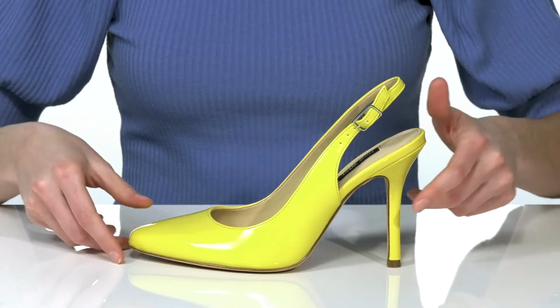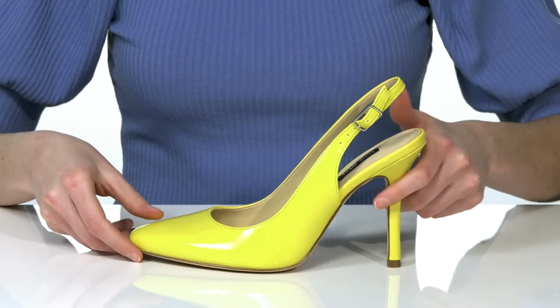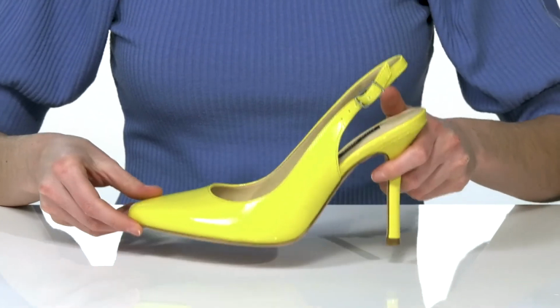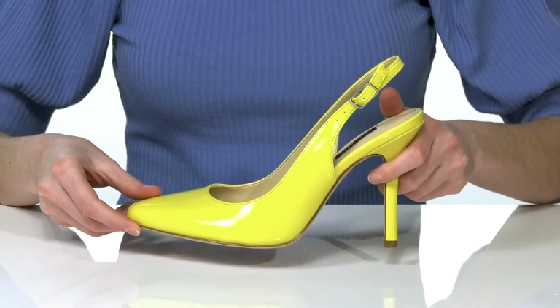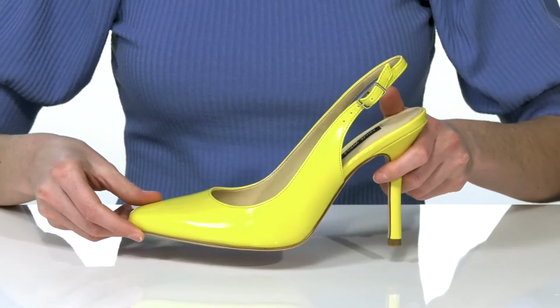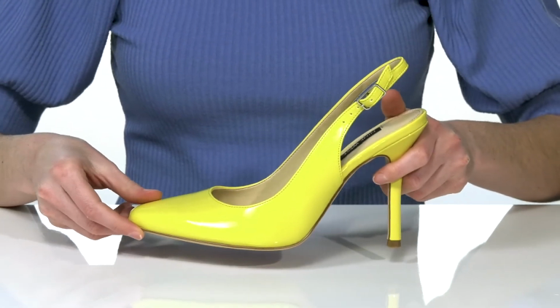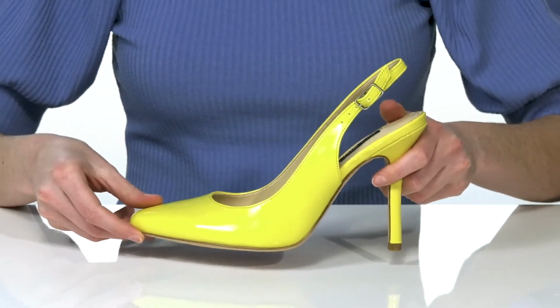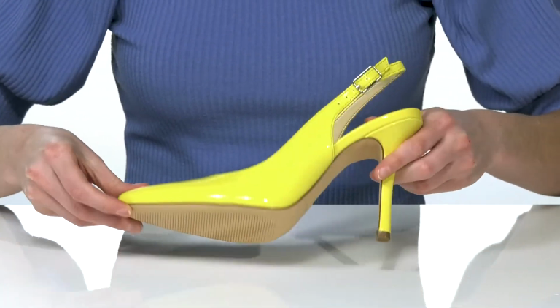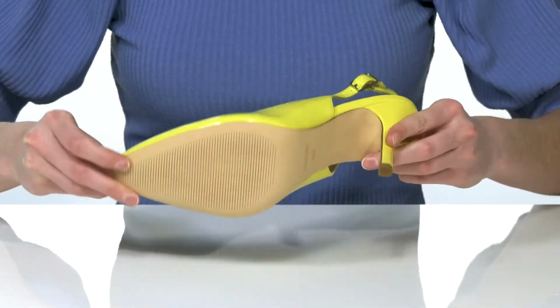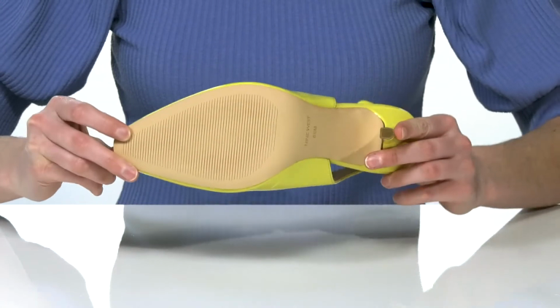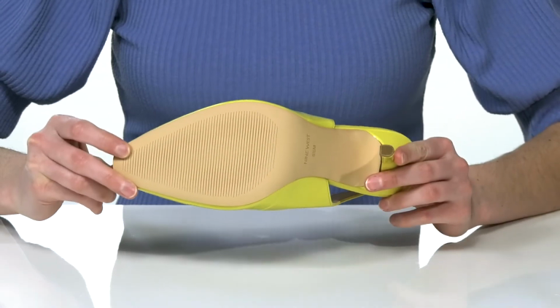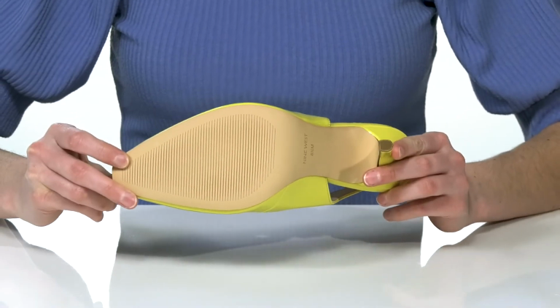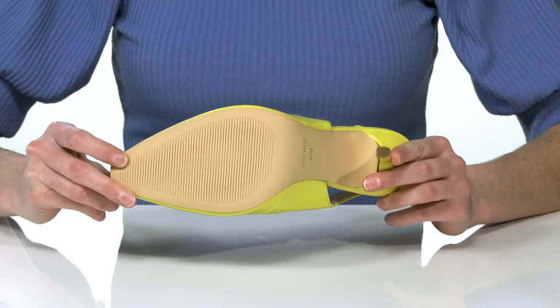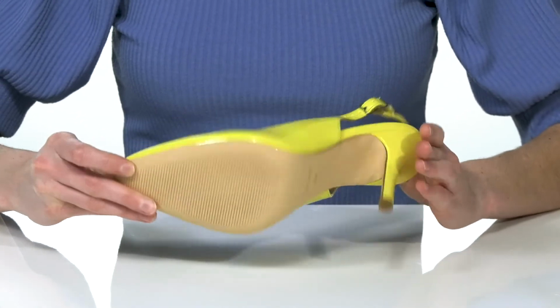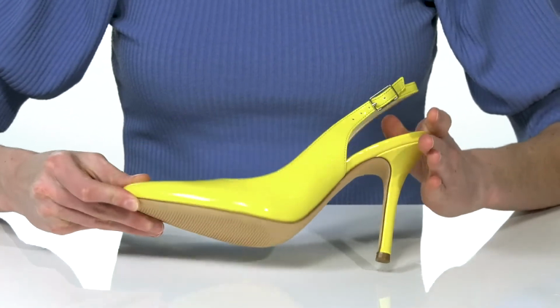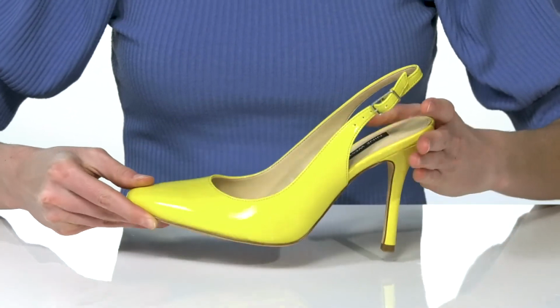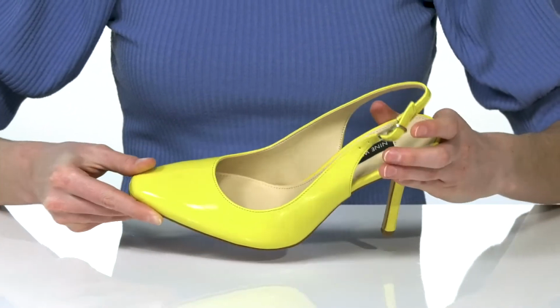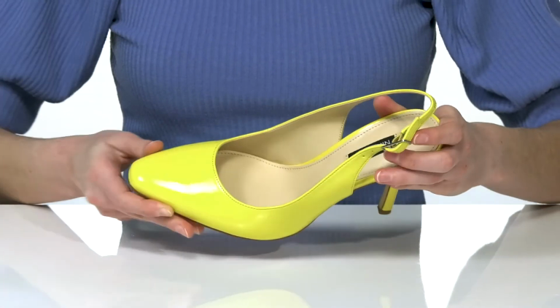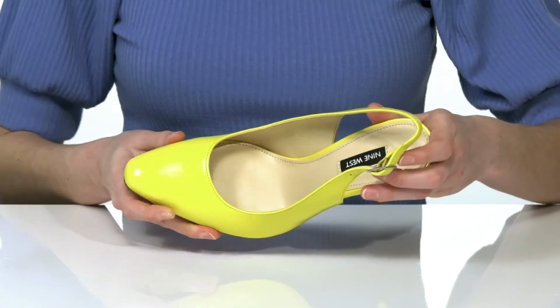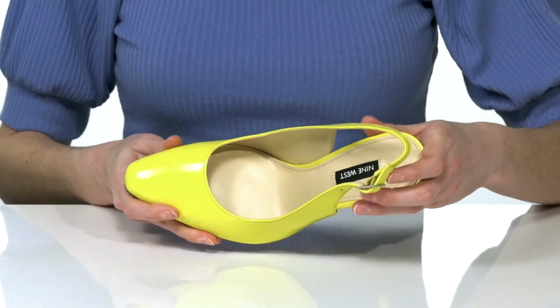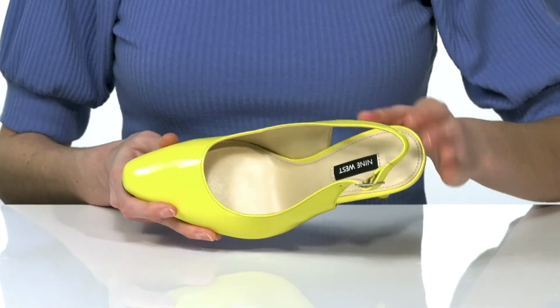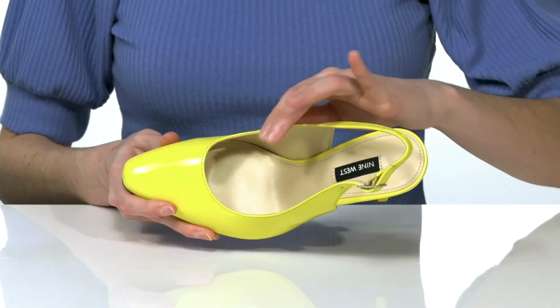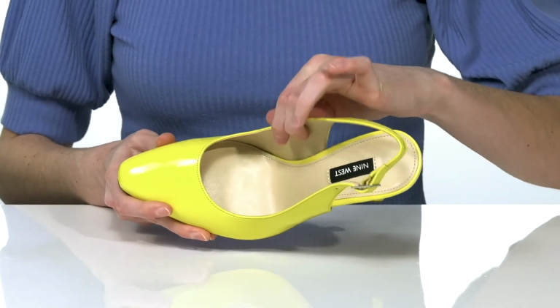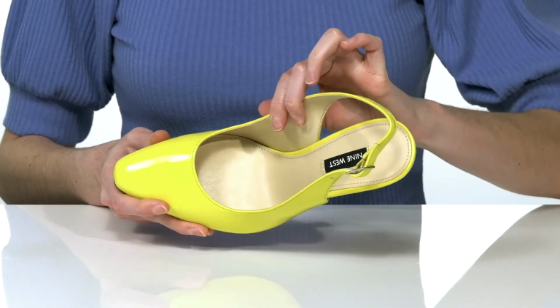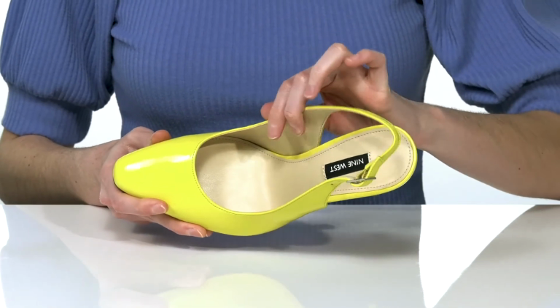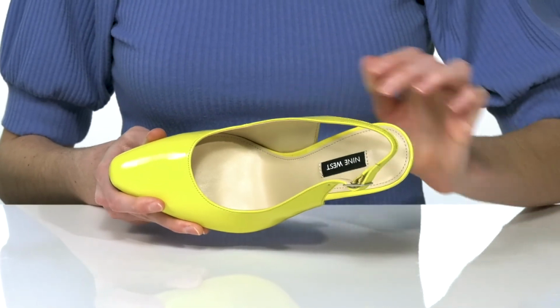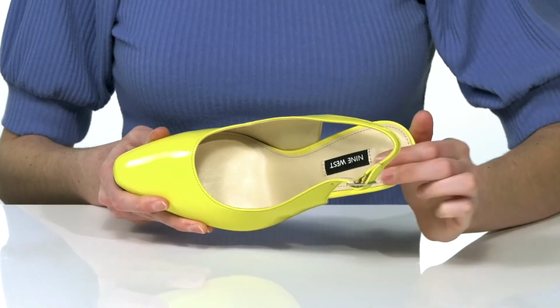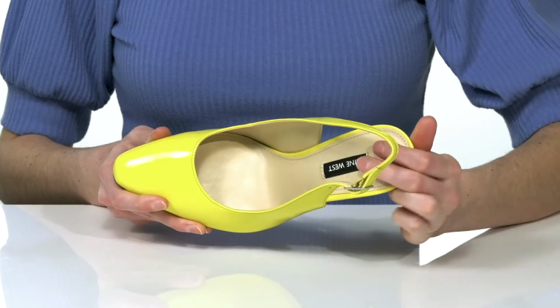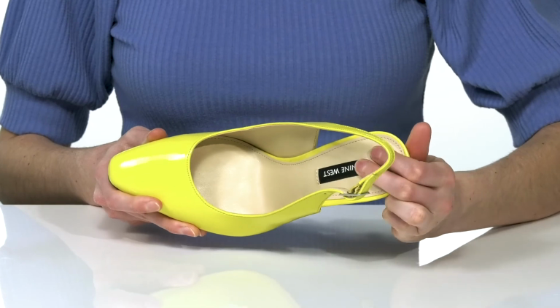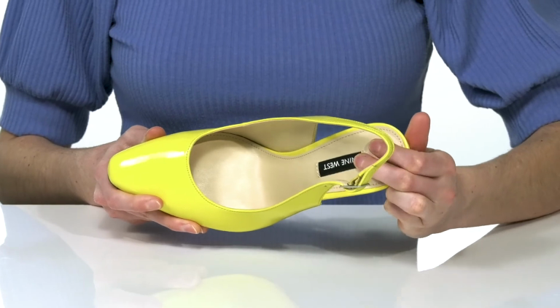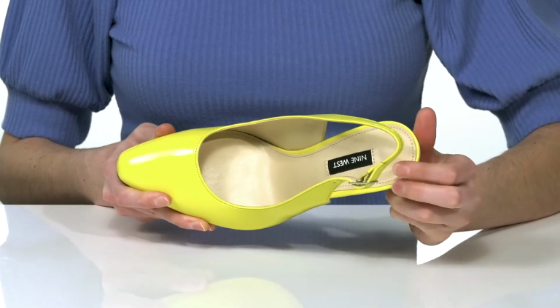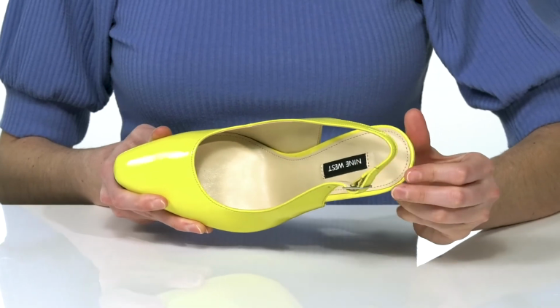The outsole is textured for traction, and inside they have a smooth lining and padded footbed.